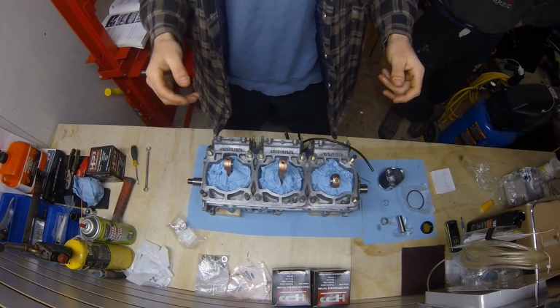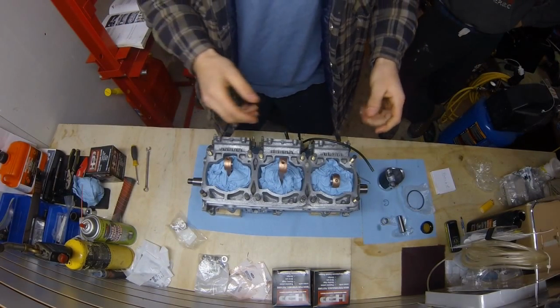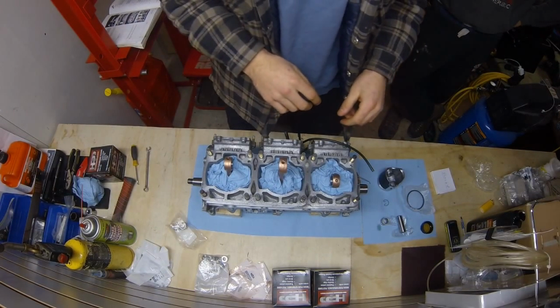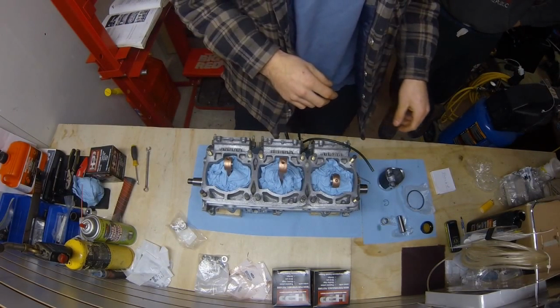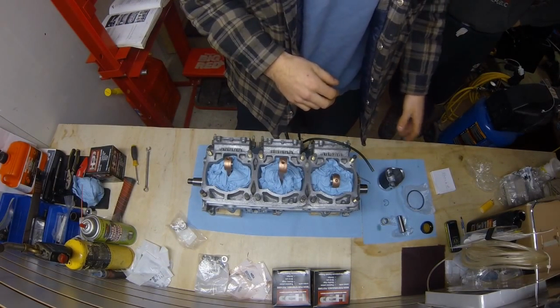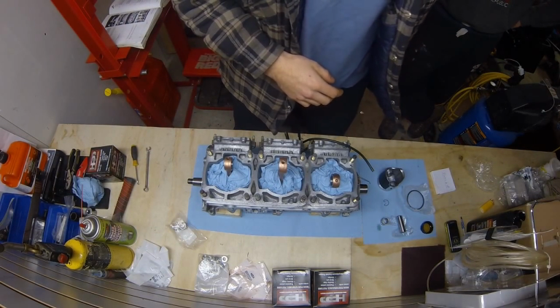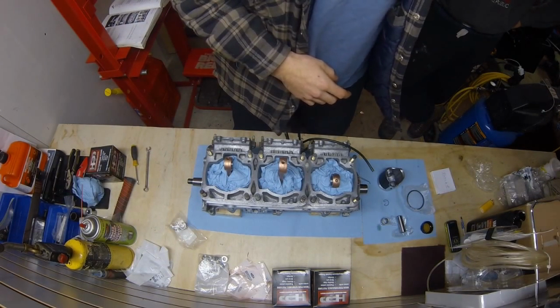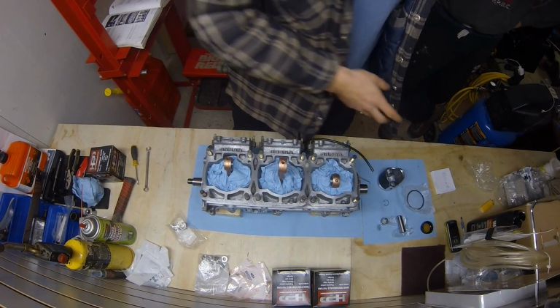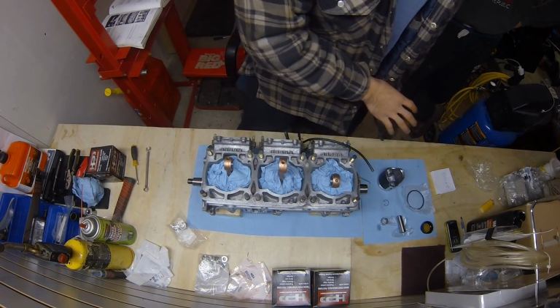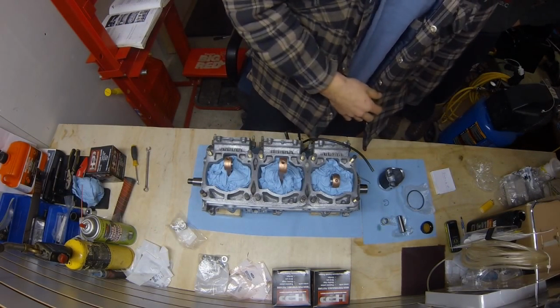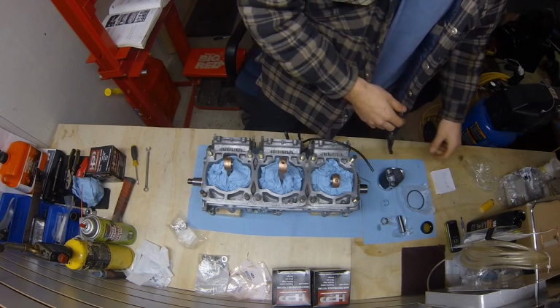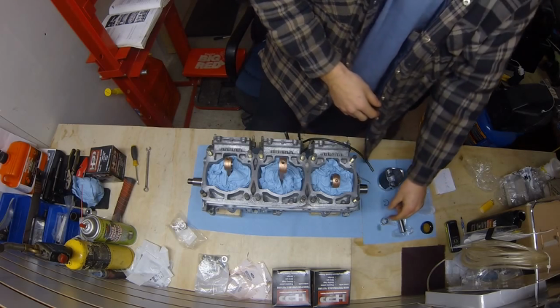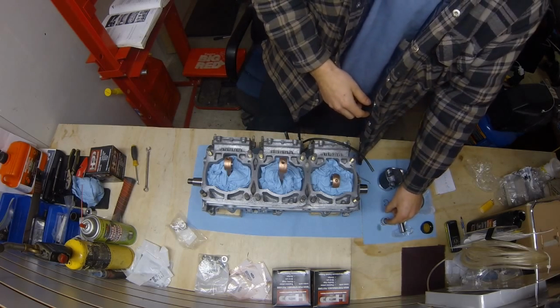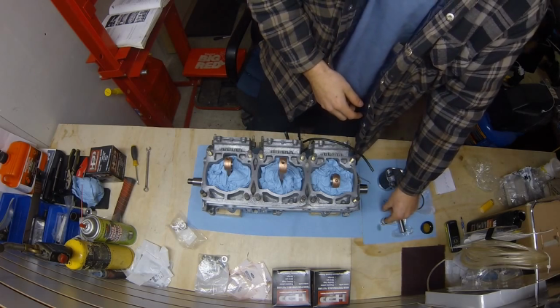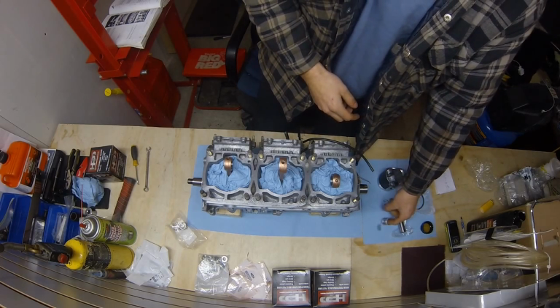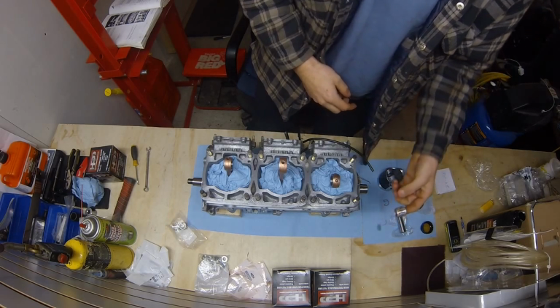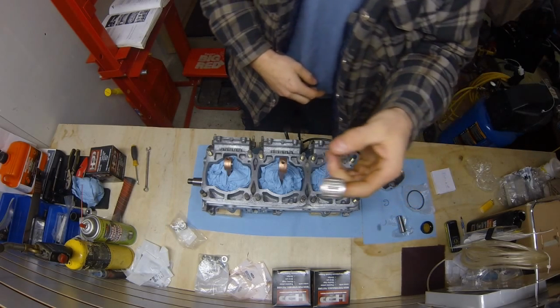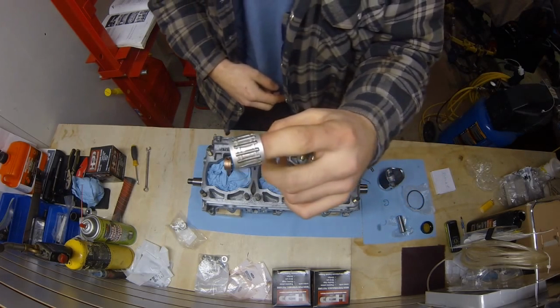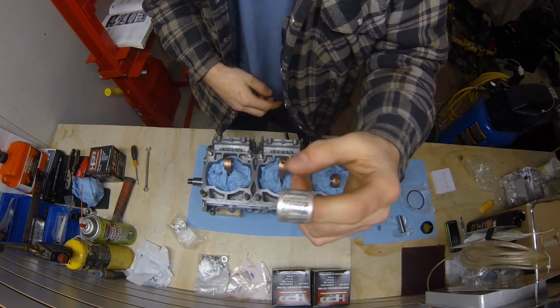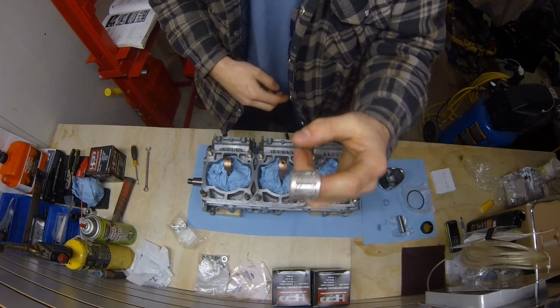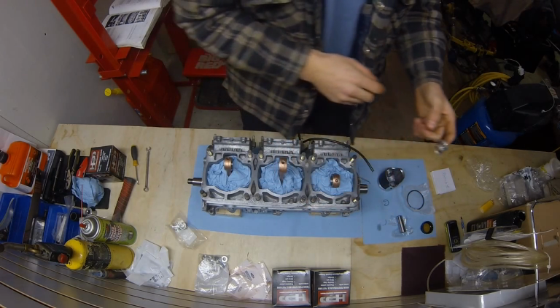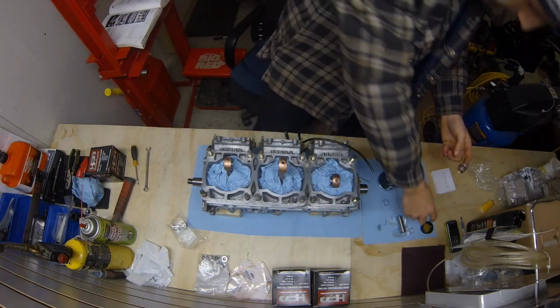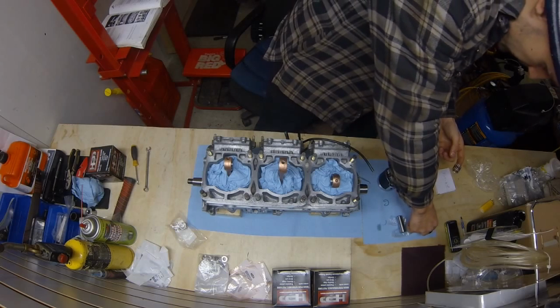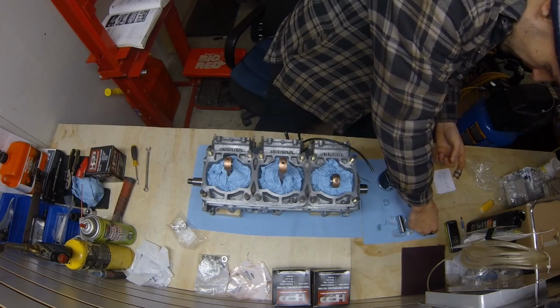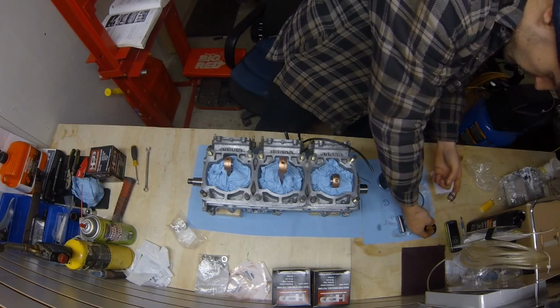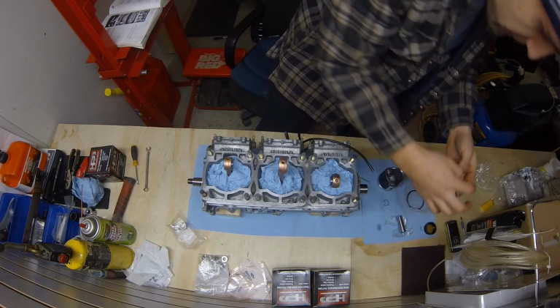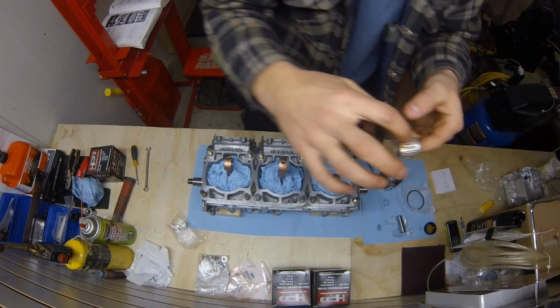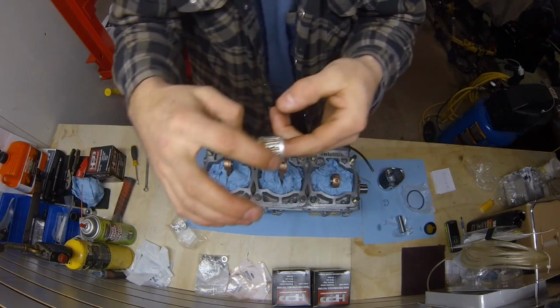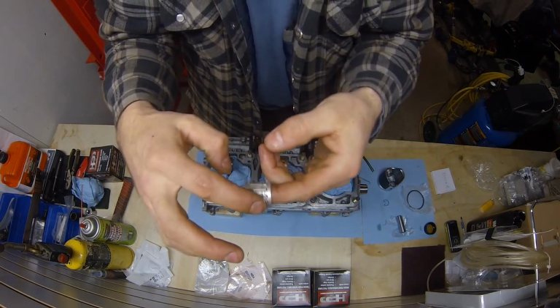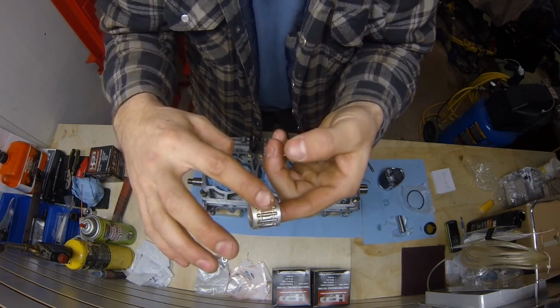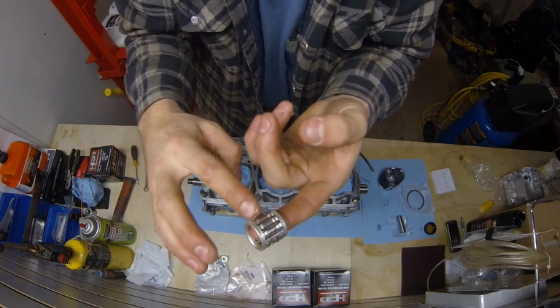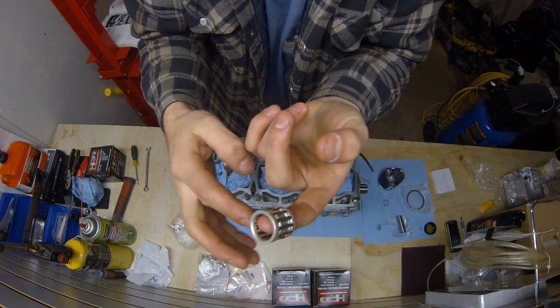So I got everything ready now. I got the piston set aside, all my pieces open. I'm going to take the needle bearing here, dab some oil on my finger, and just wipe it around the outside.